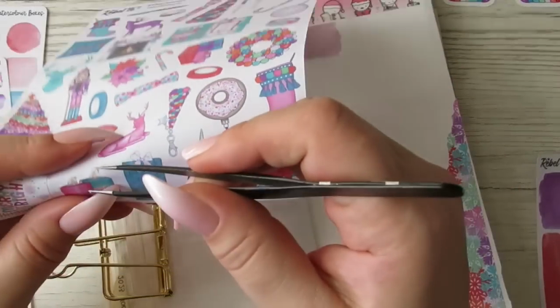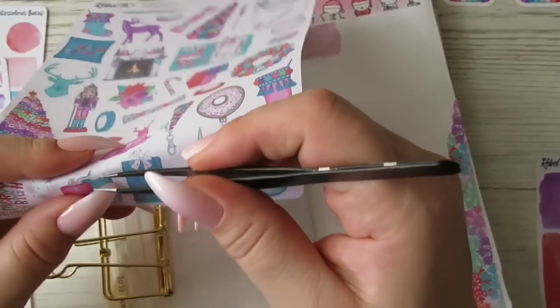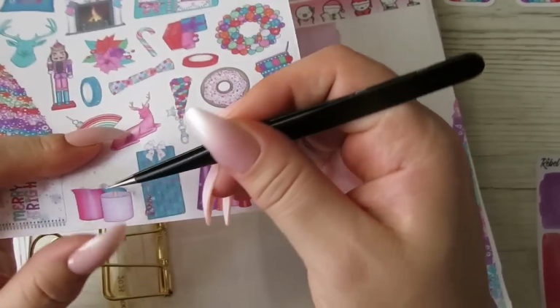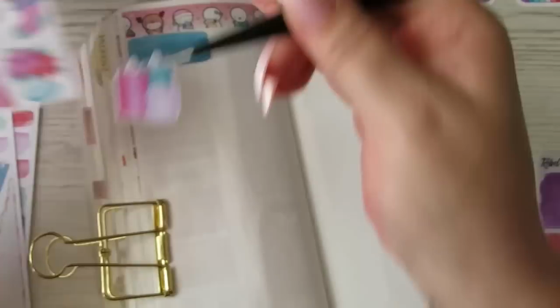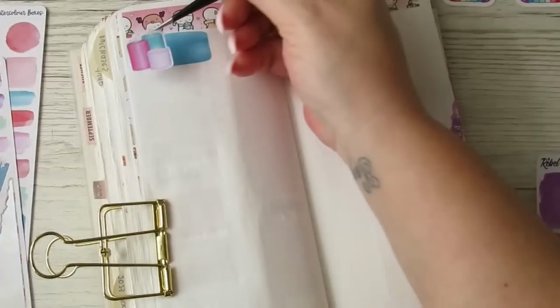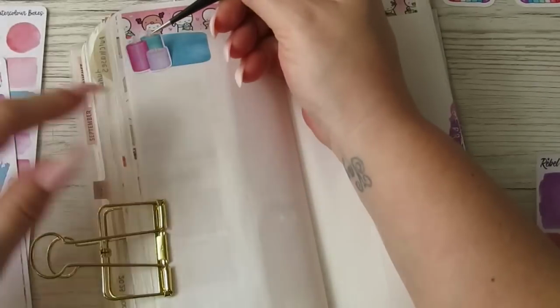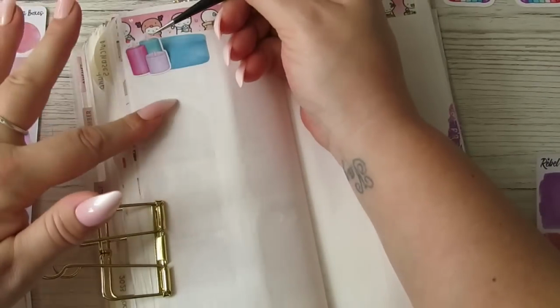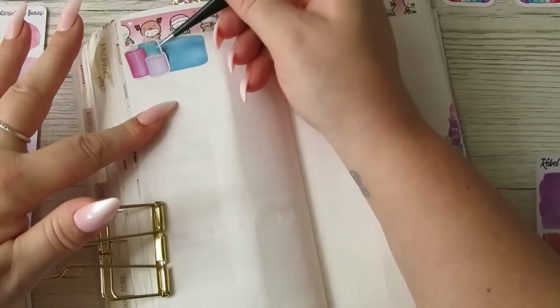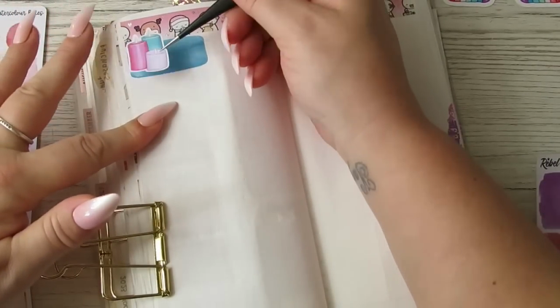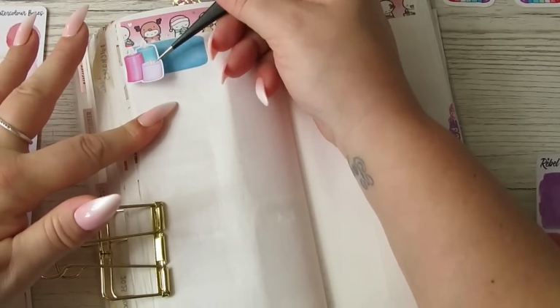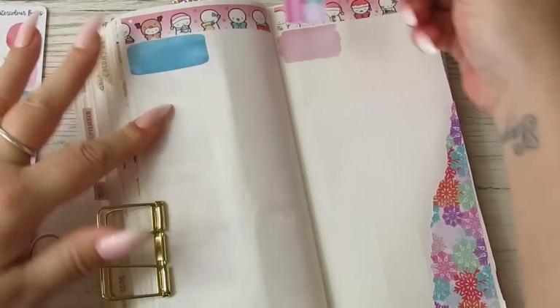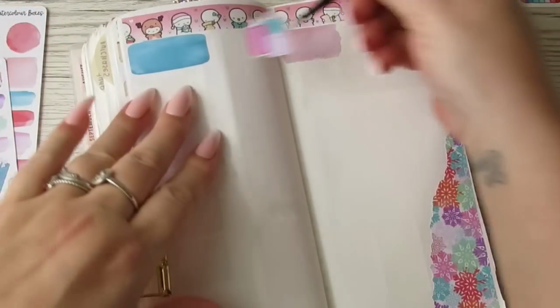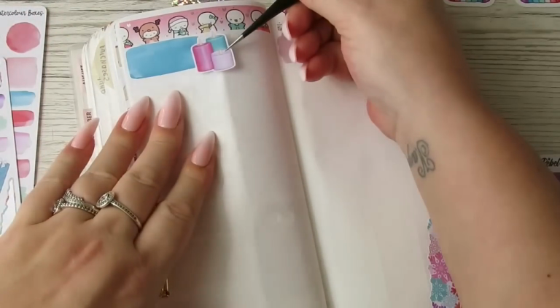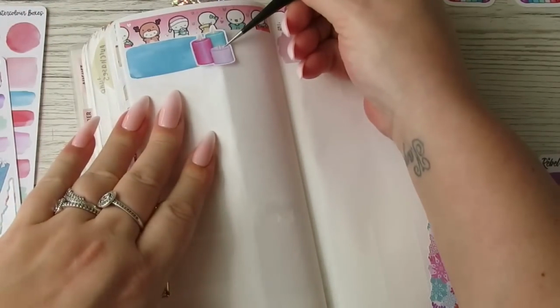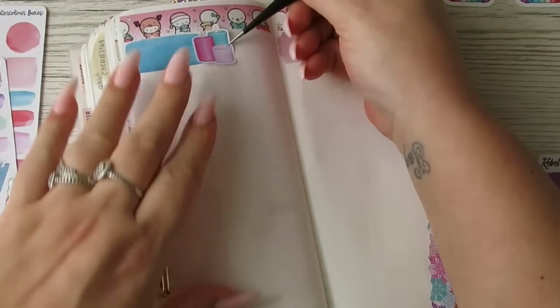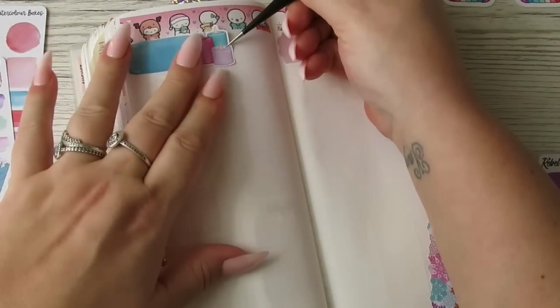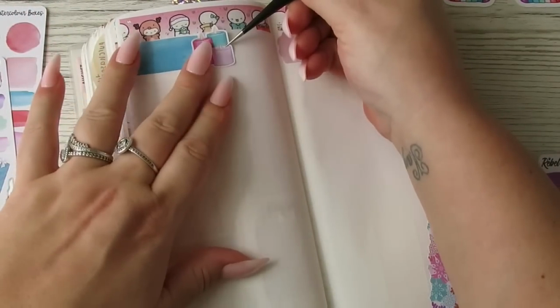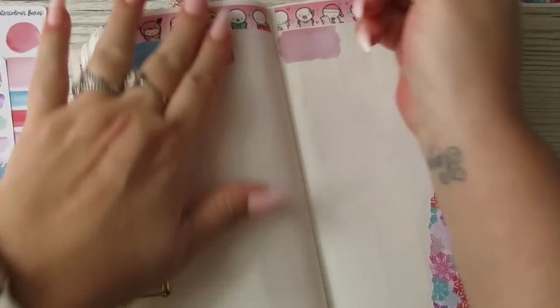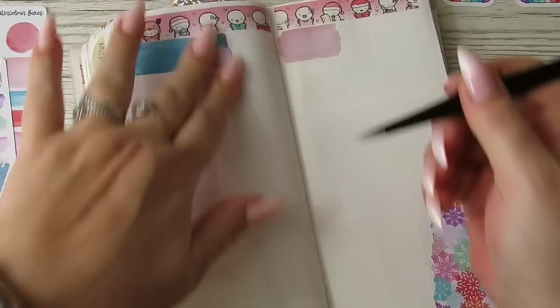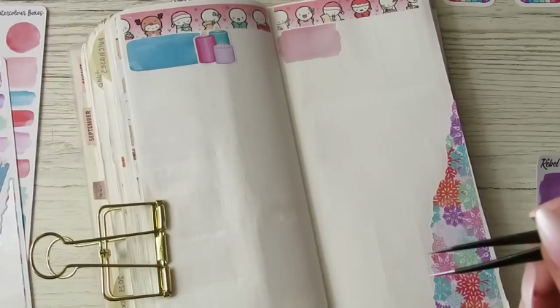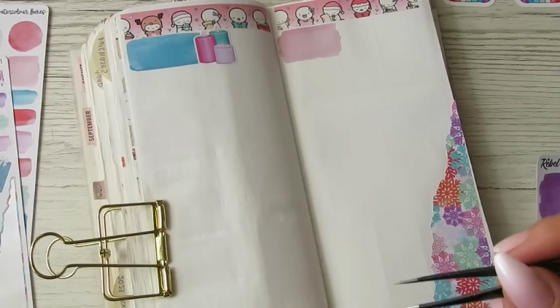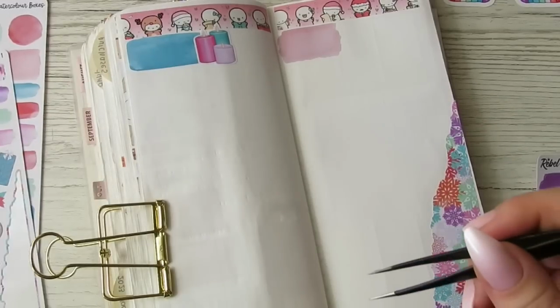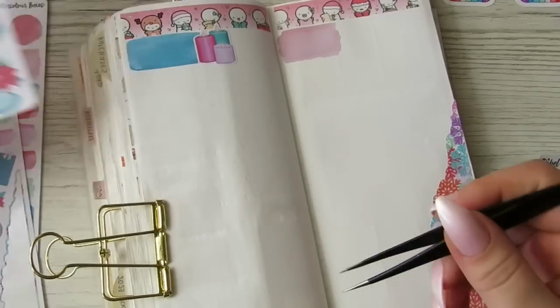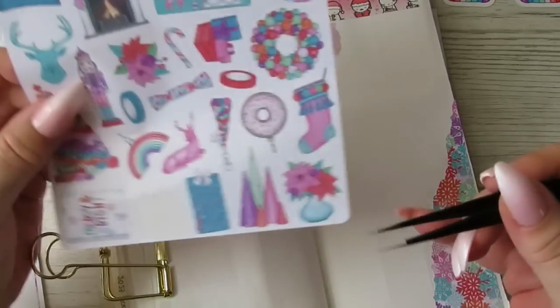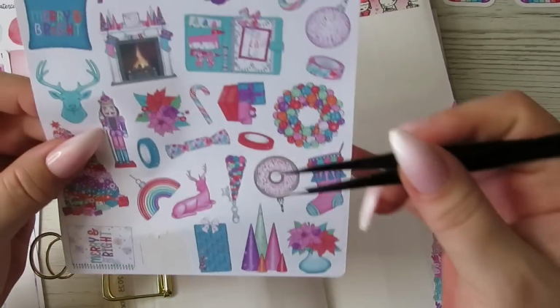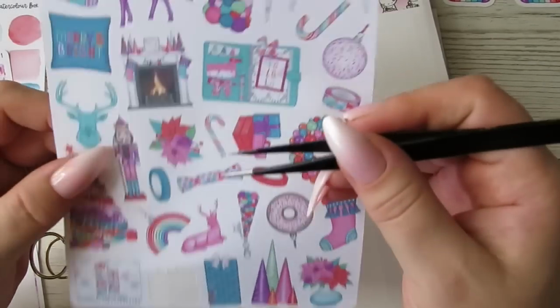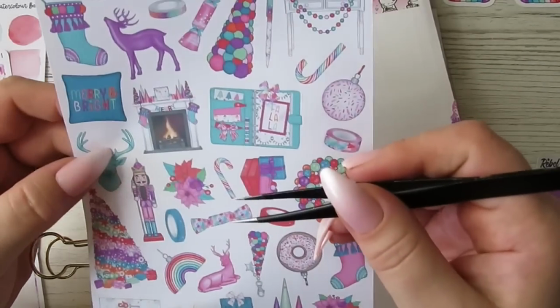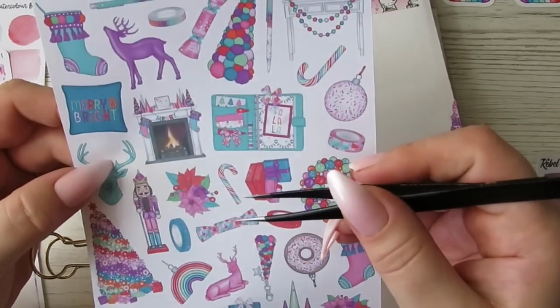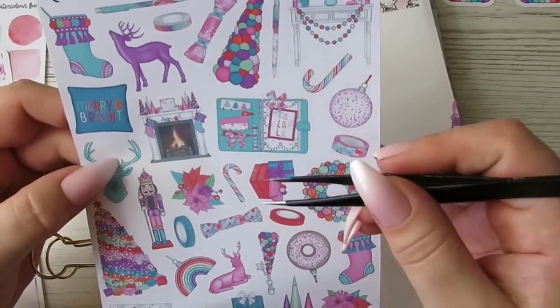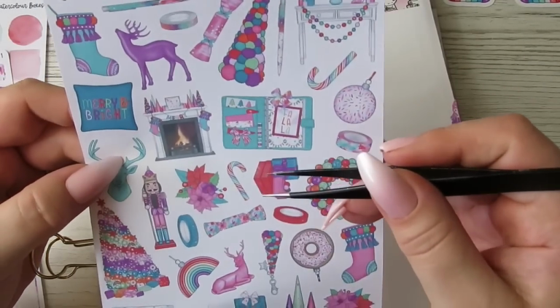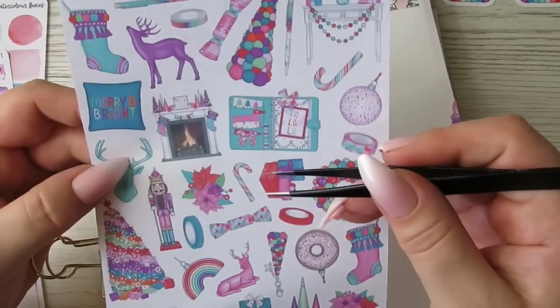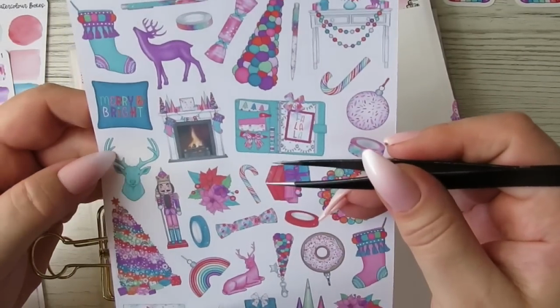I'm going to use the candles because they always remind me of chilling out while I do my little monthly recap.